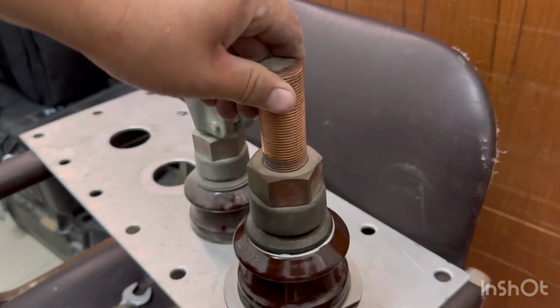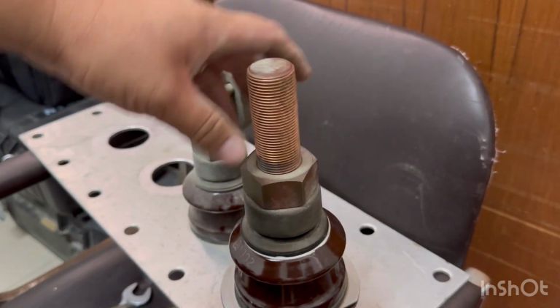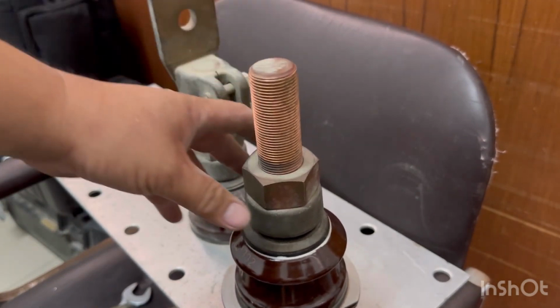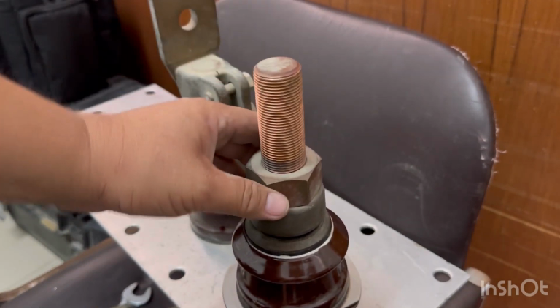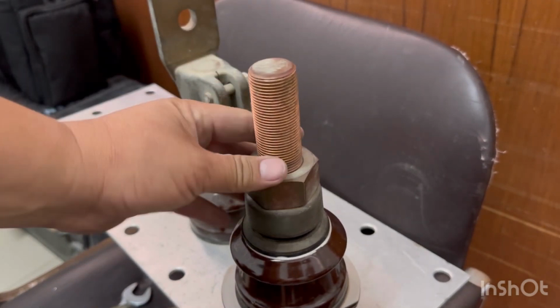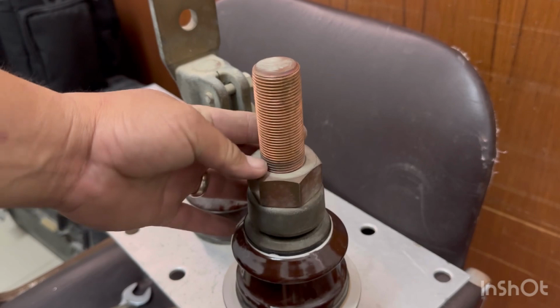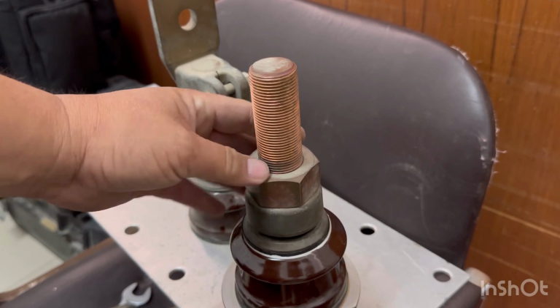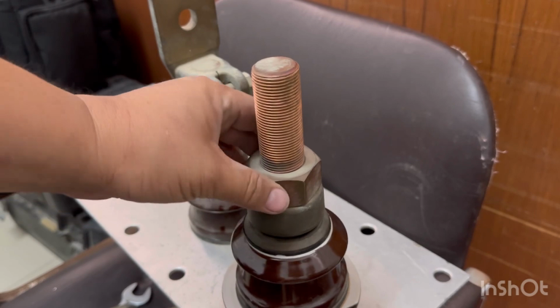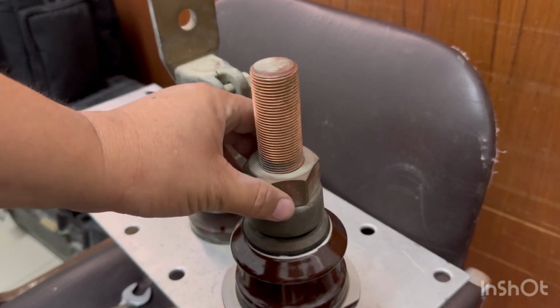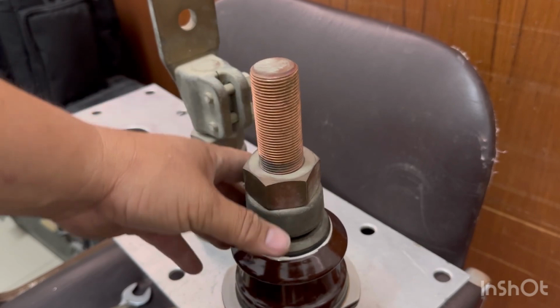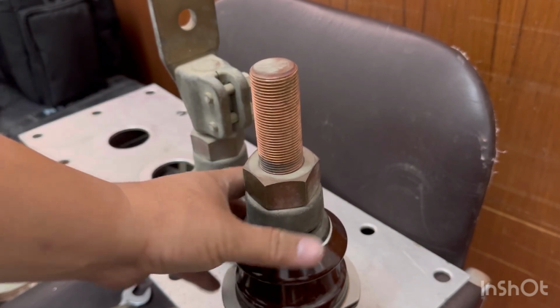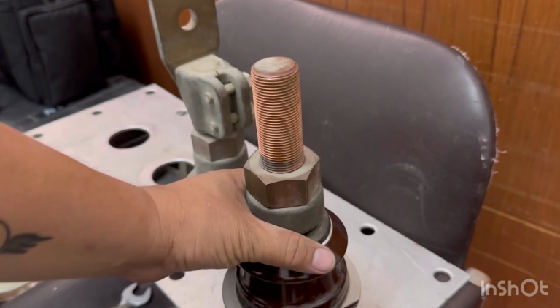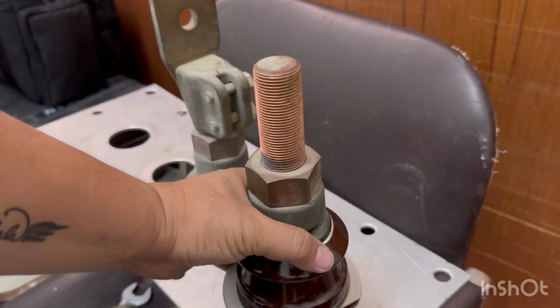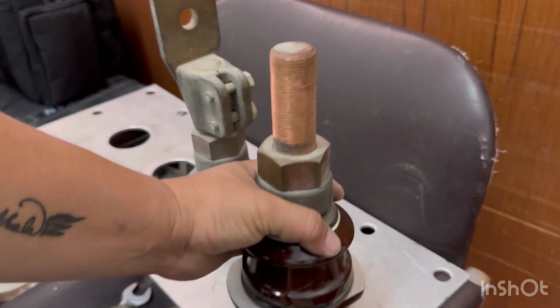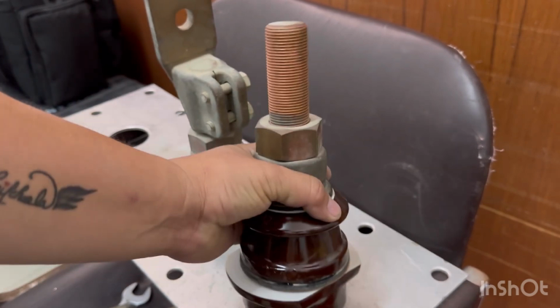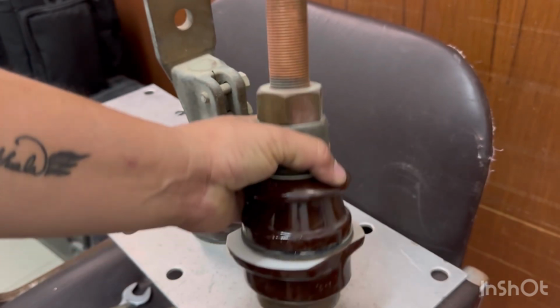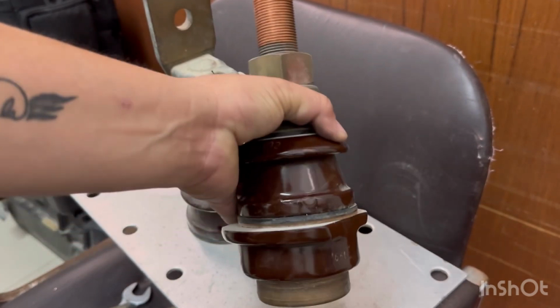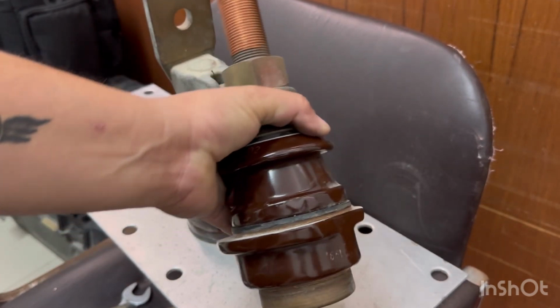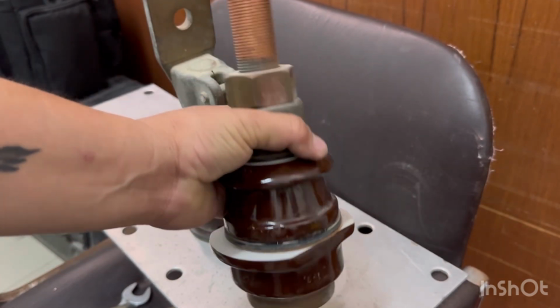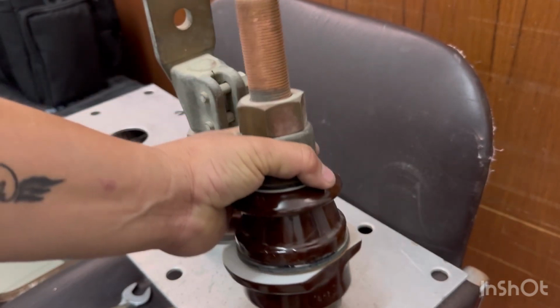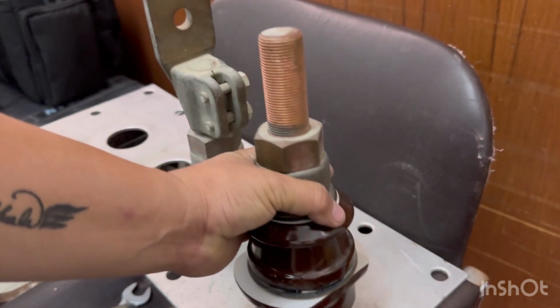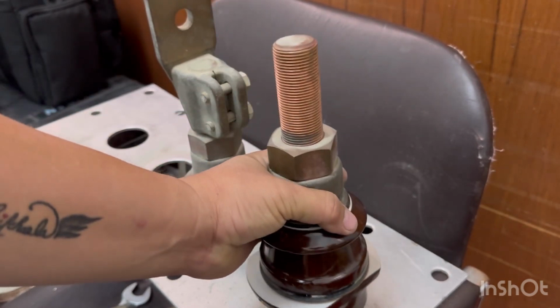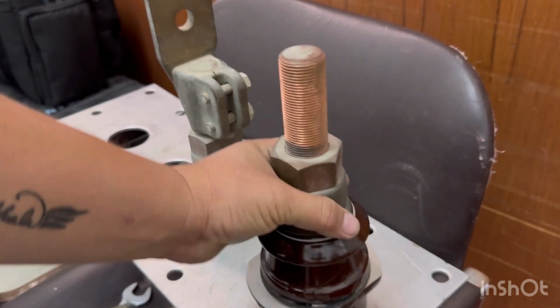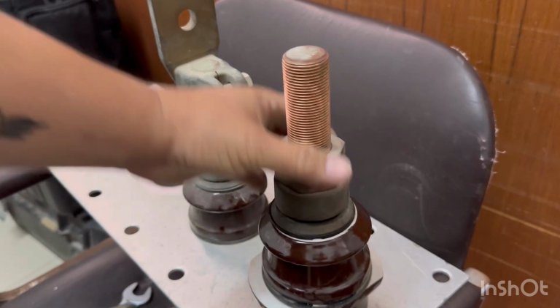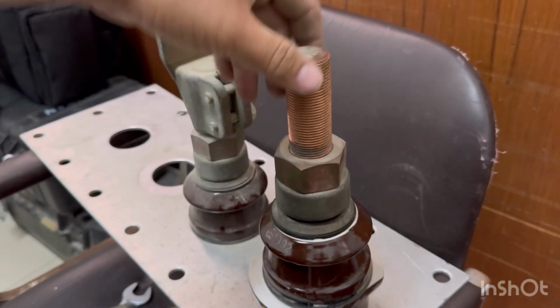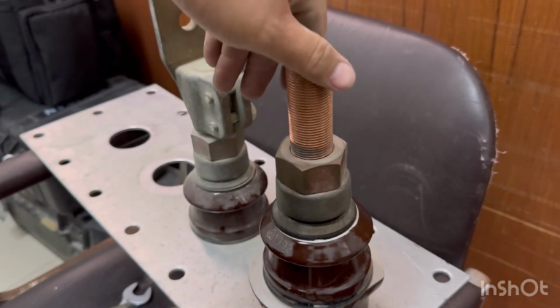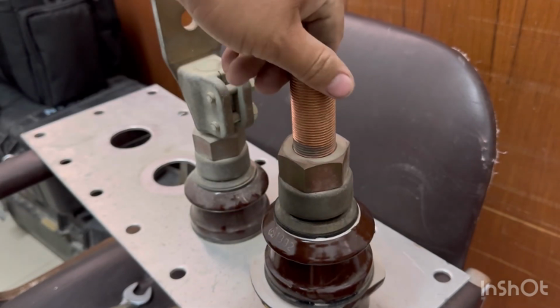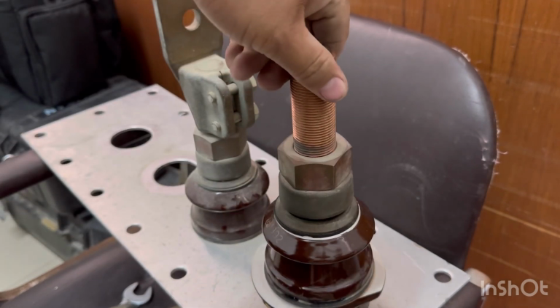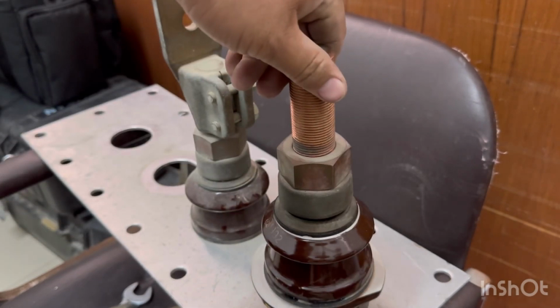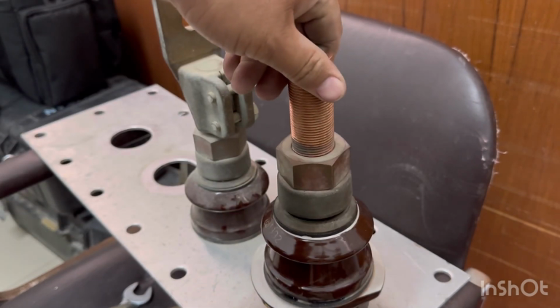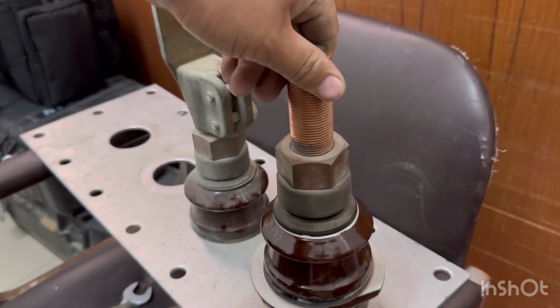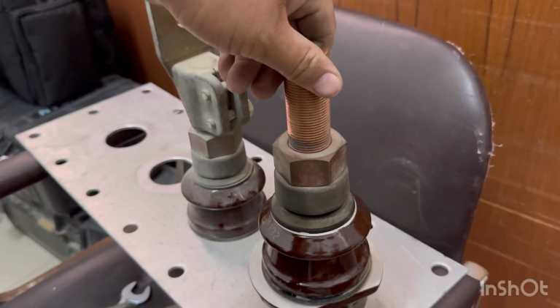This is how you remove and replace the gasket of a distribution transformer bushing.